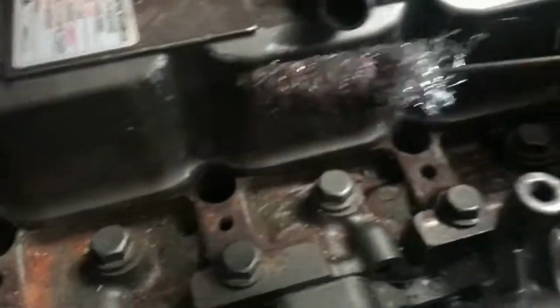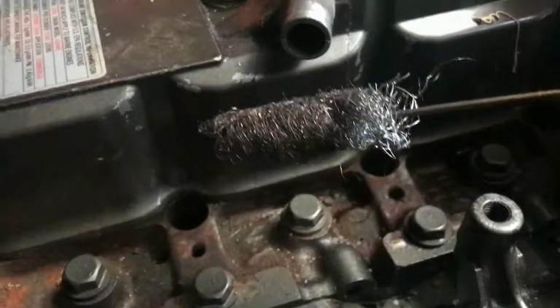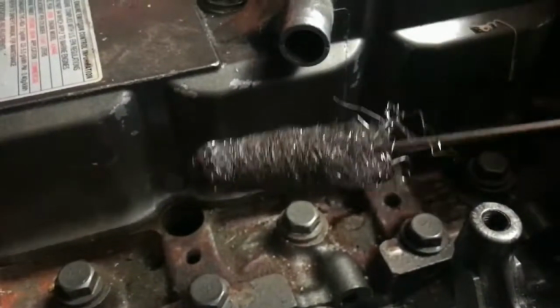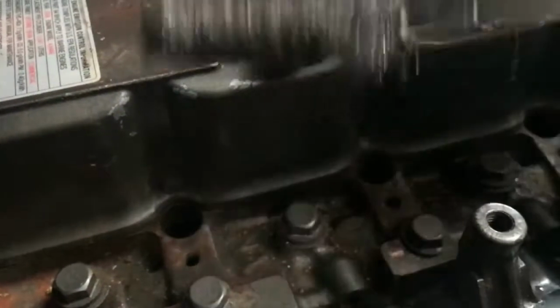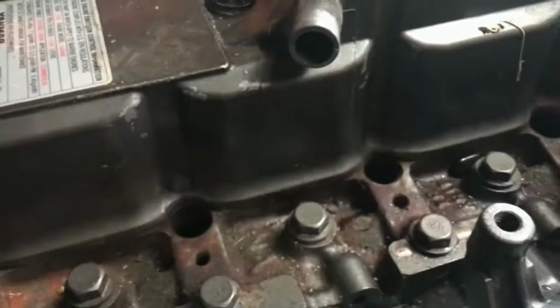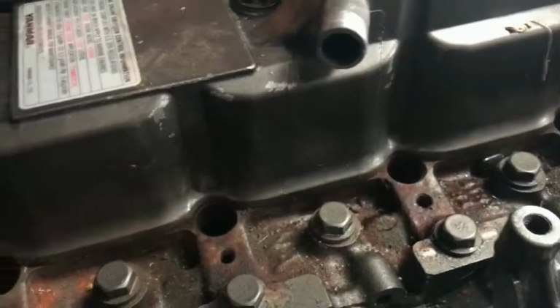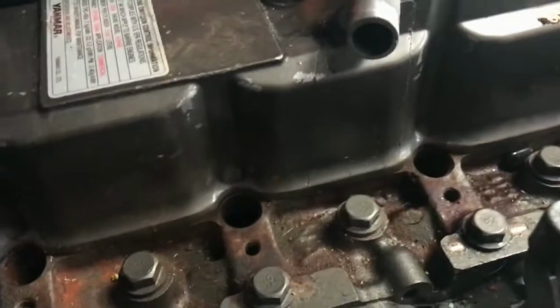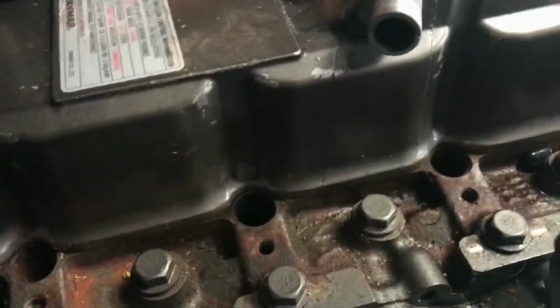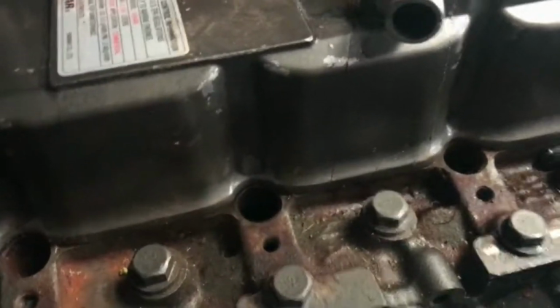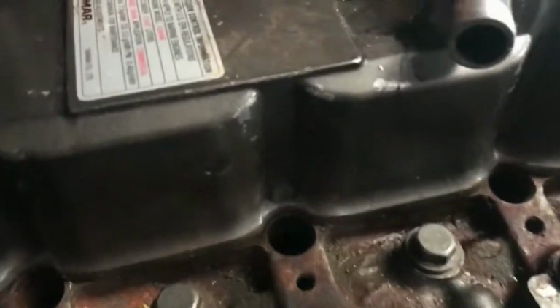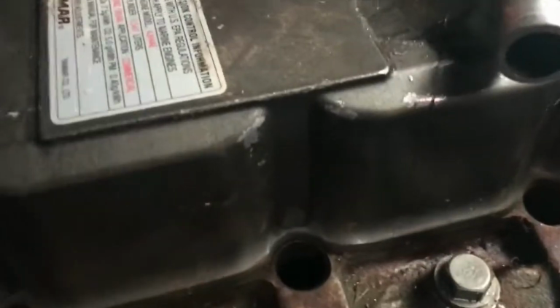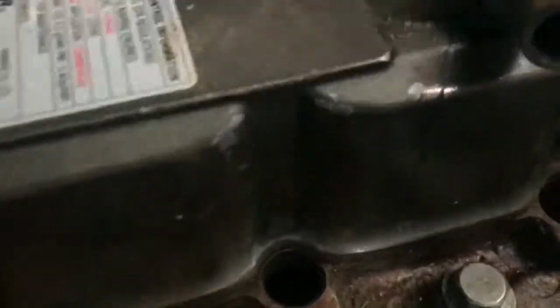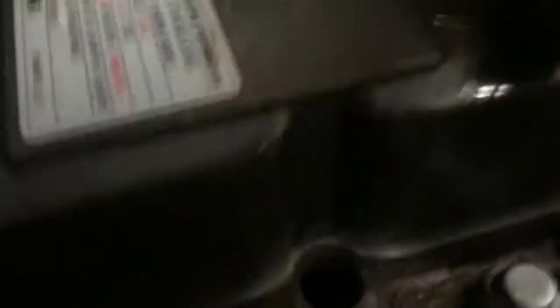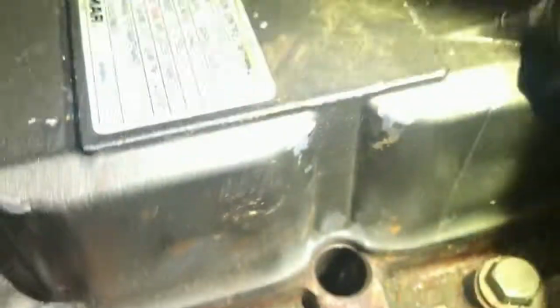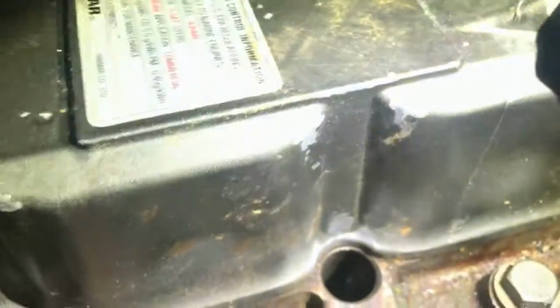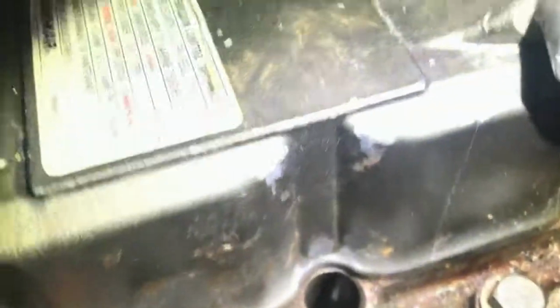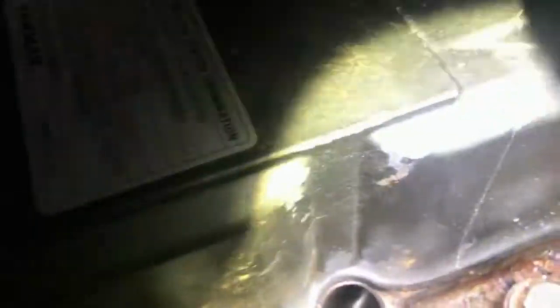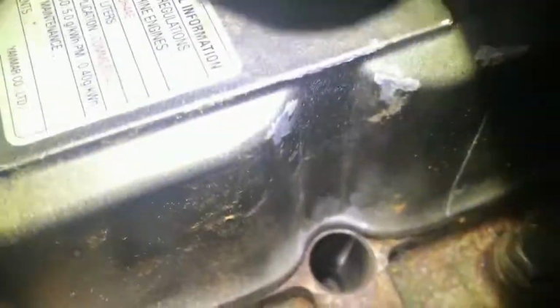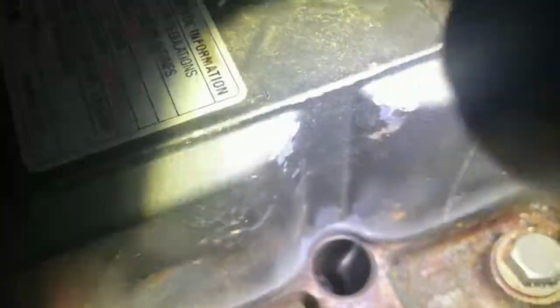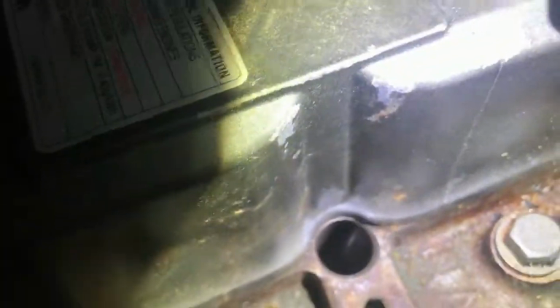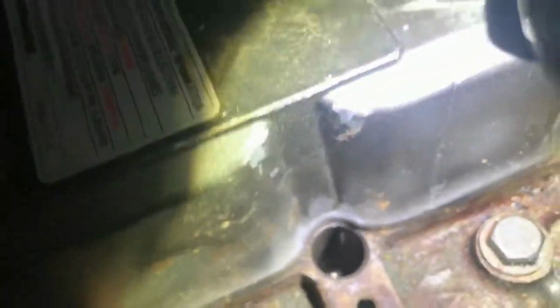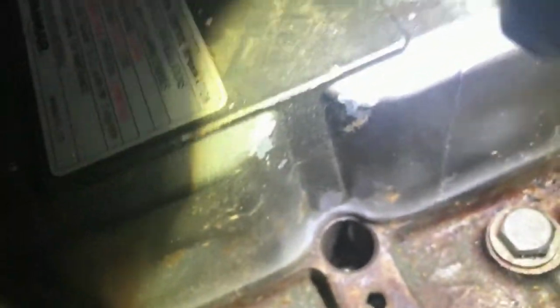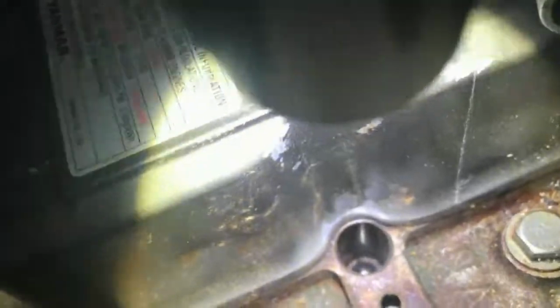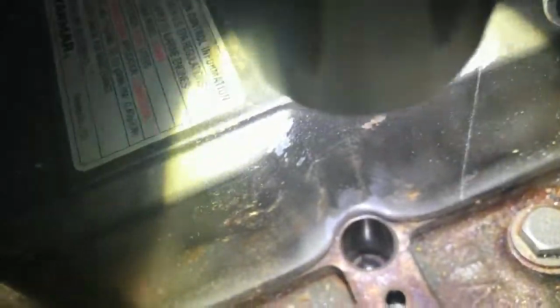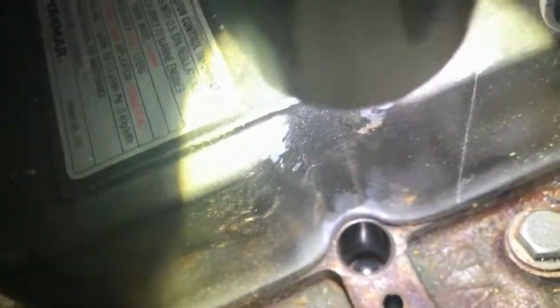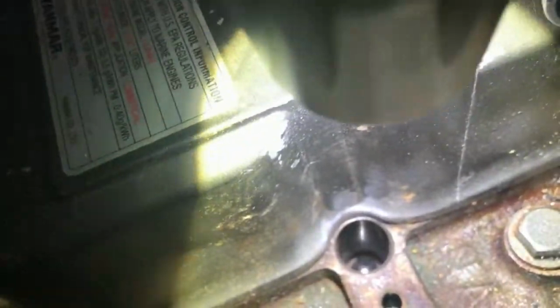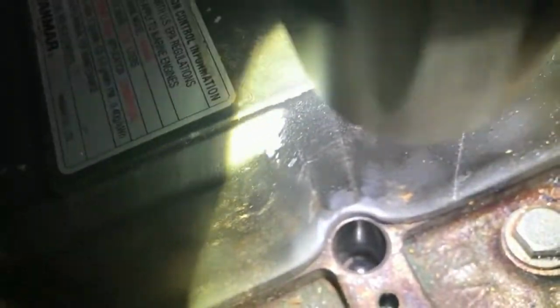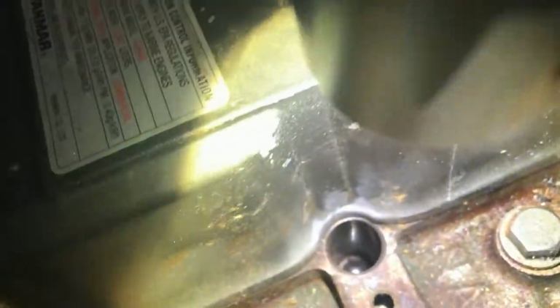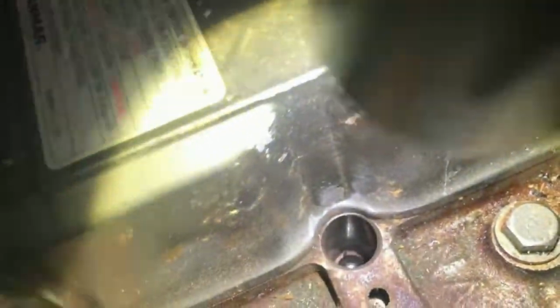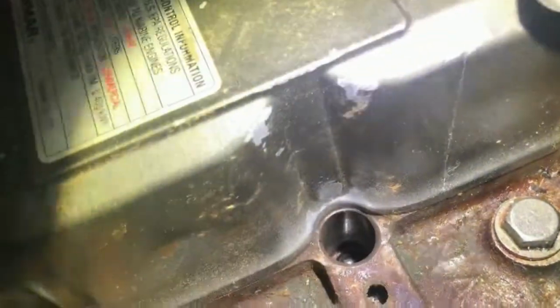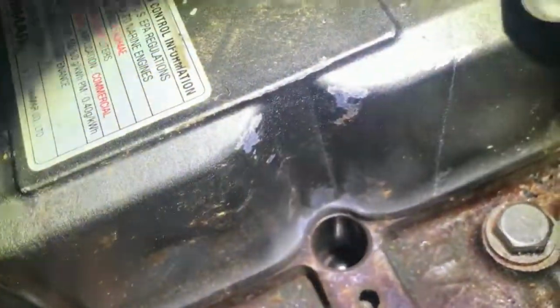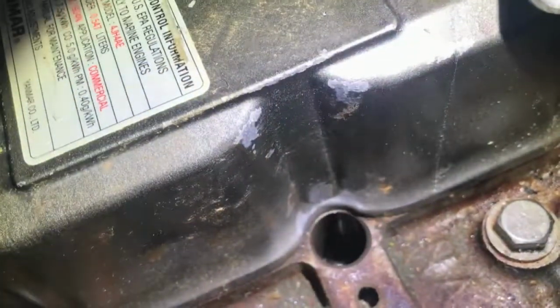Let's have a look — you can see the stuff right on it. Now let's have a look down in the hole and see if life is improved. Yes sir, it's smooth as a baby's butt. It's perfect — every little bit of crap out of there. Now you may be asking...